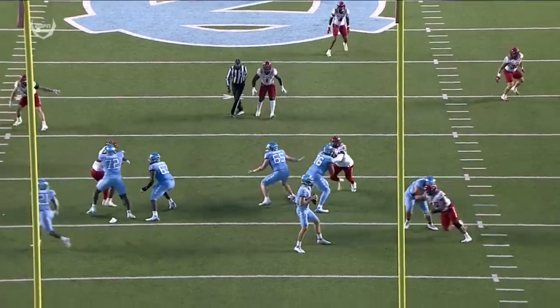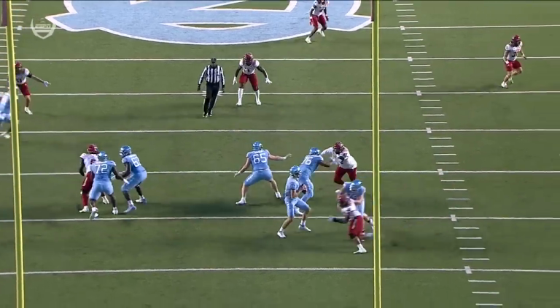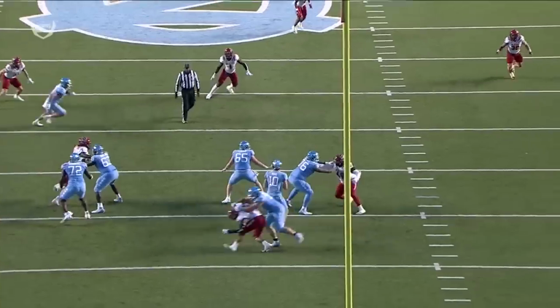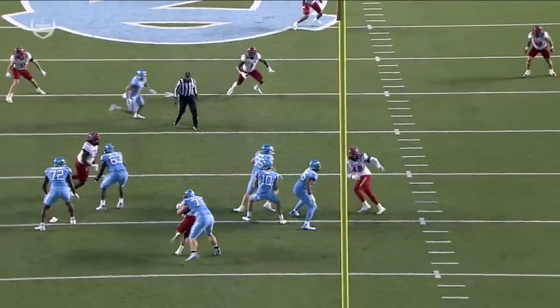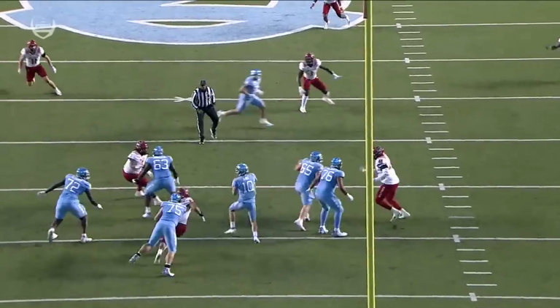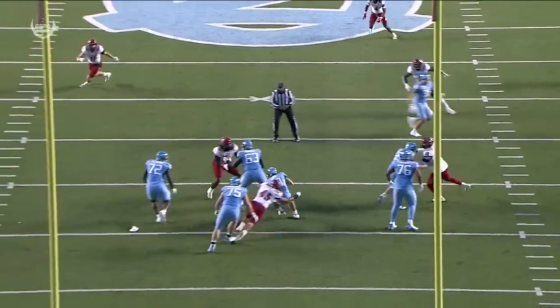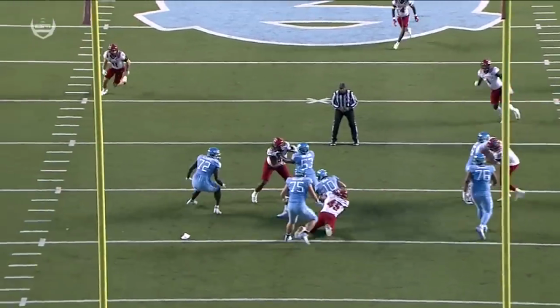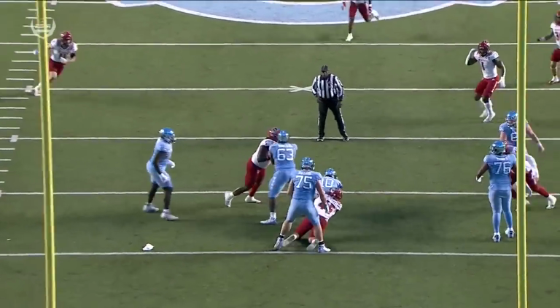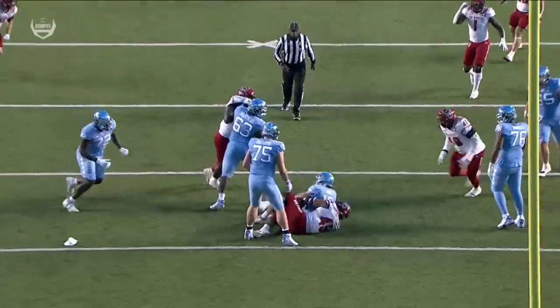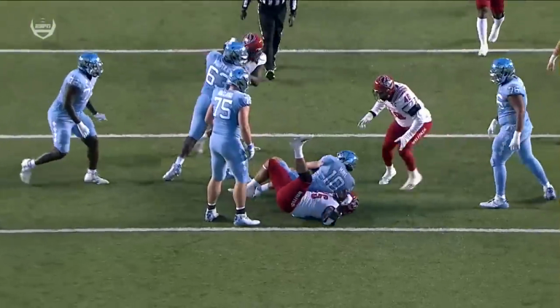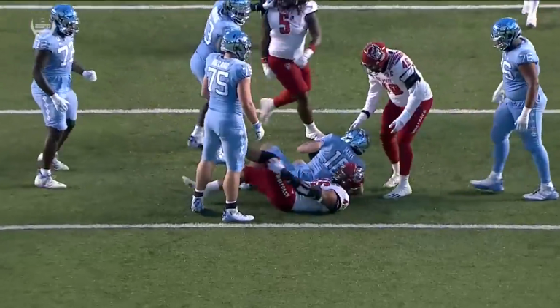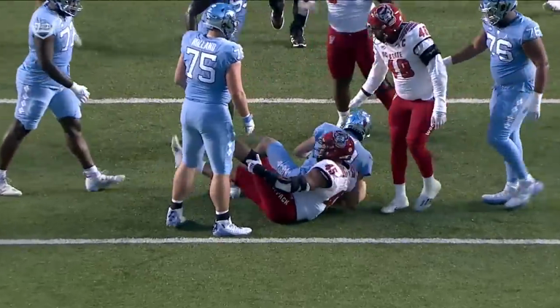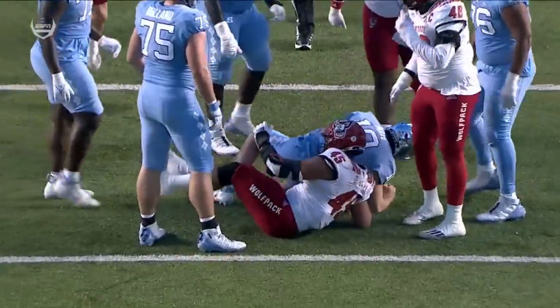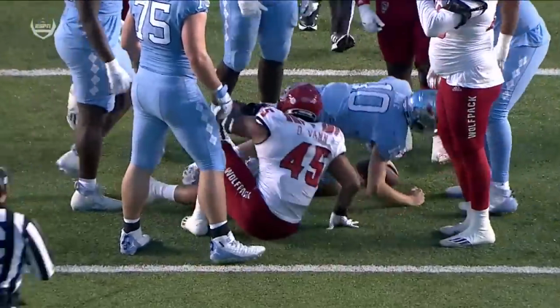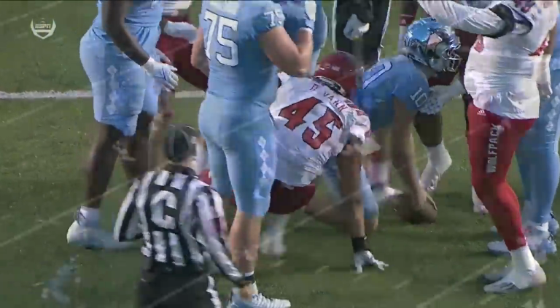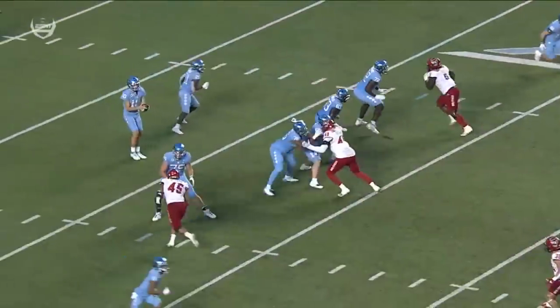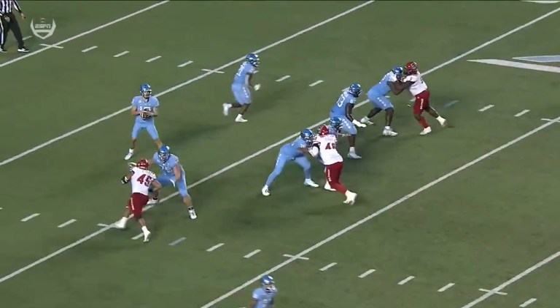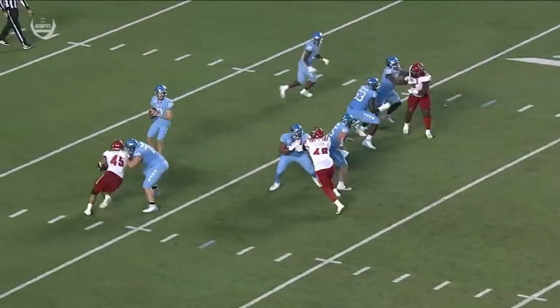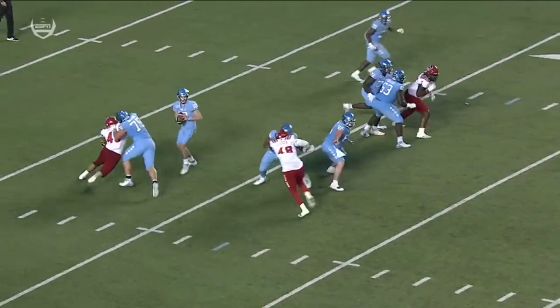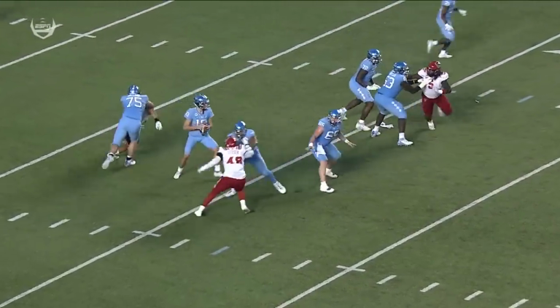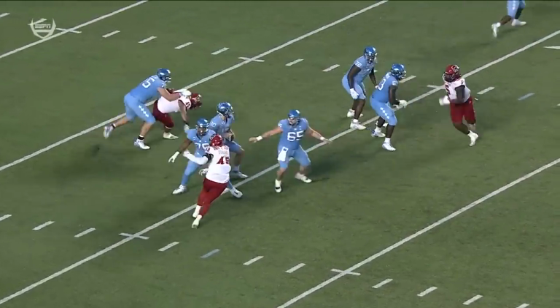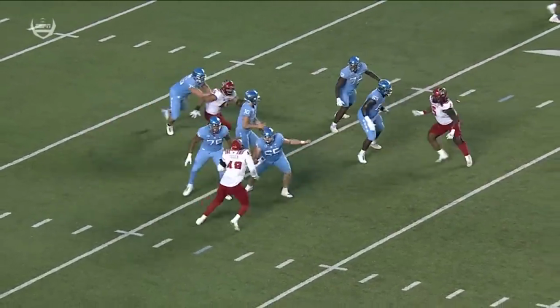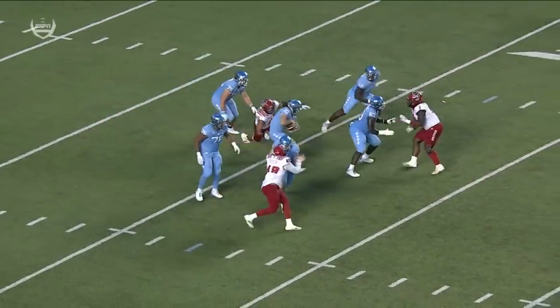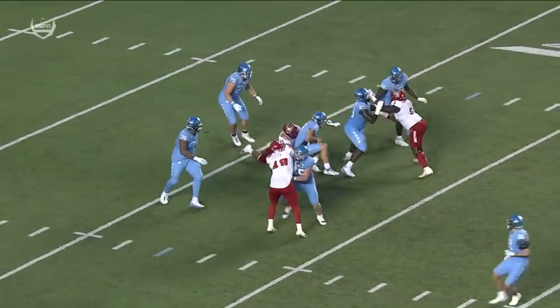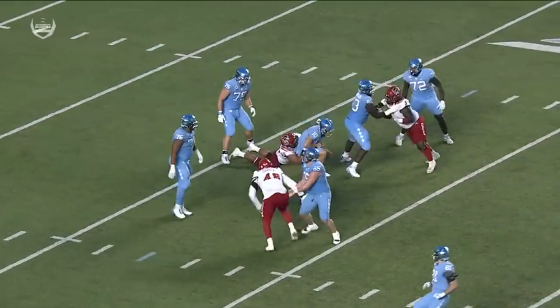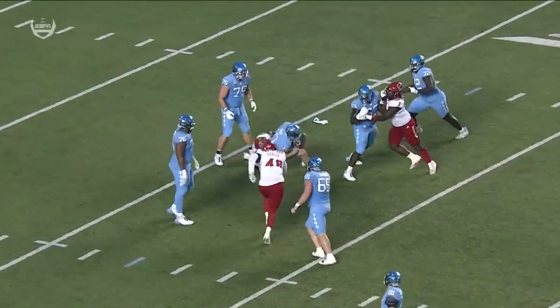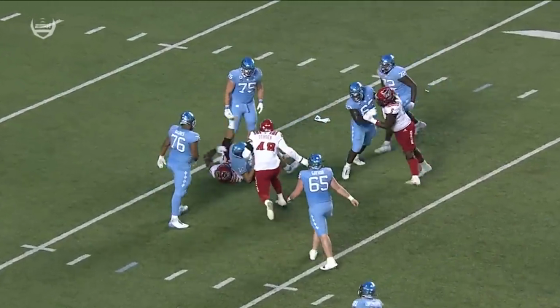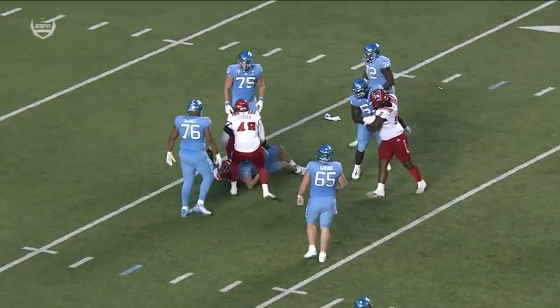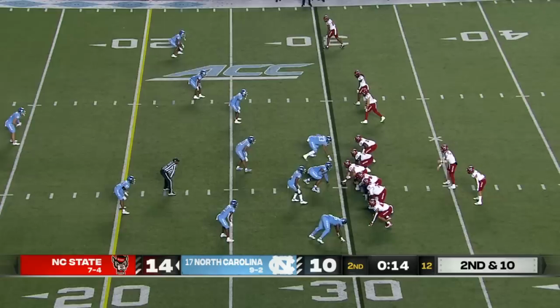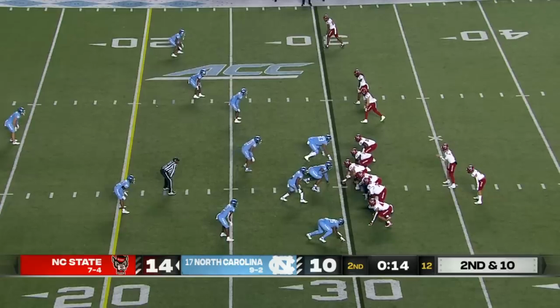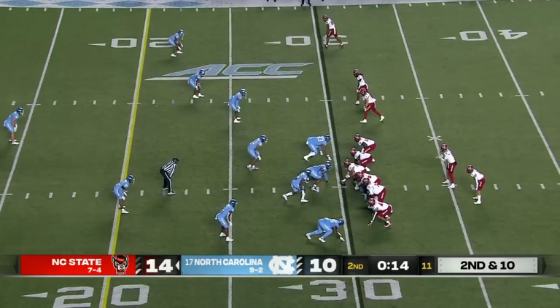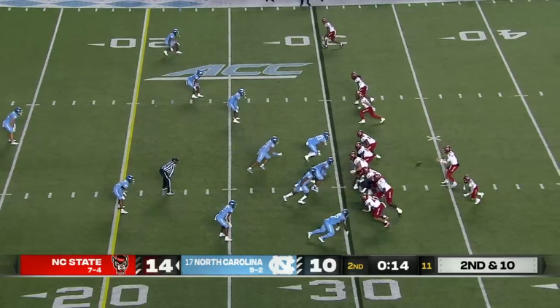Spencer Rowland has struggled at times this year in pass pro. Watch the dip here by Davin Vann — gets that dip, that rip, continues to run the hoop. That's the old hoop drill, keep running. Nowhere to go for Drake May down the field. It's an excellent job. Be smart if you're Ben Finley right here — you're in field goal range.